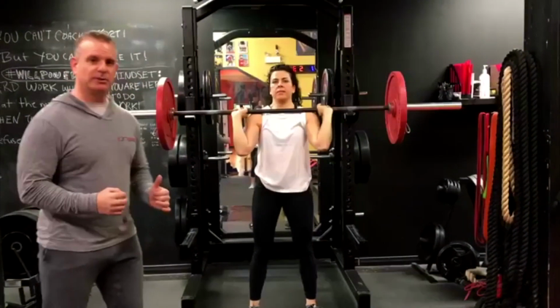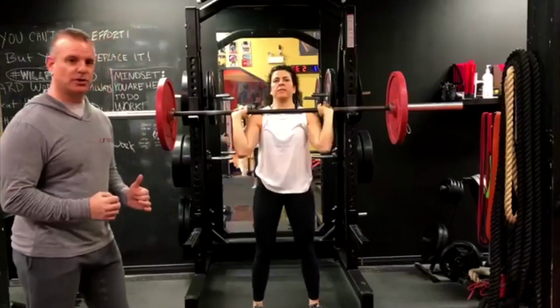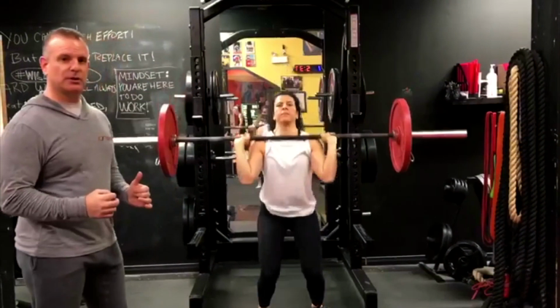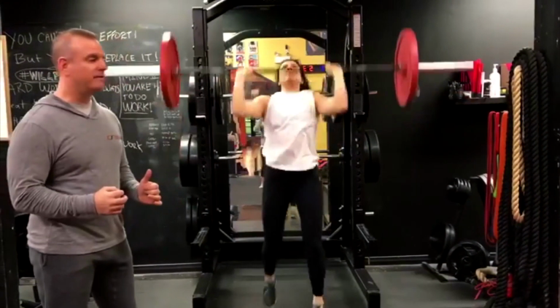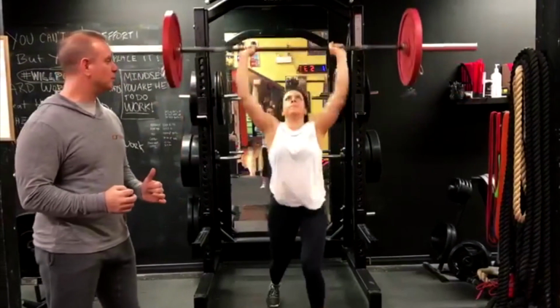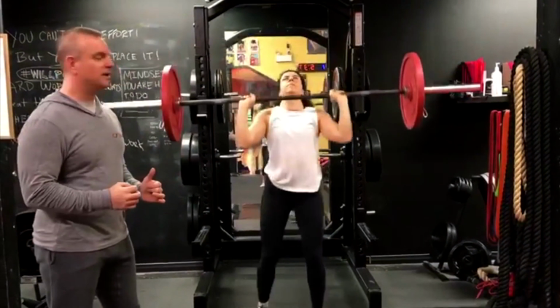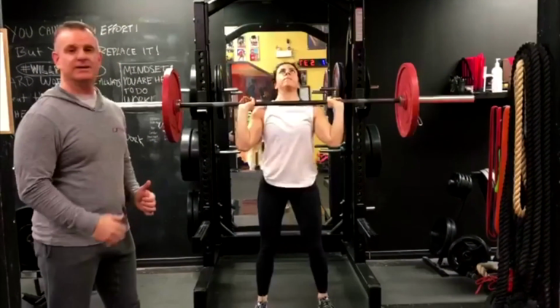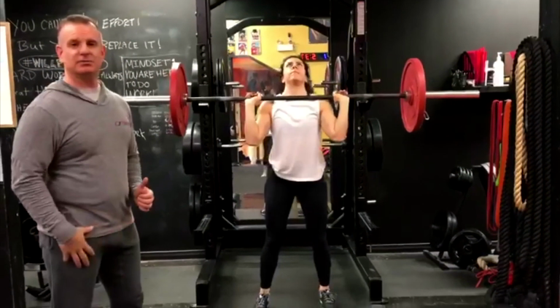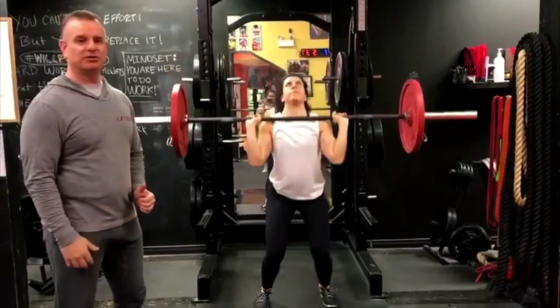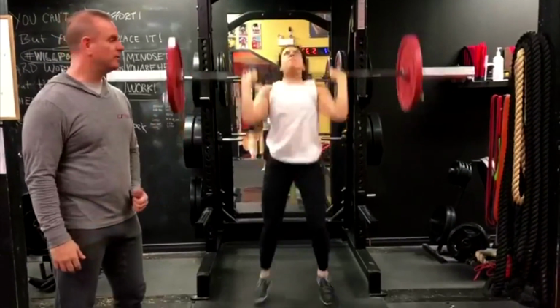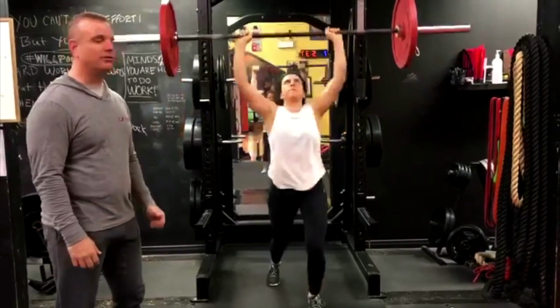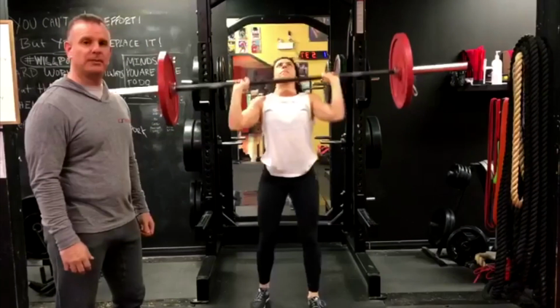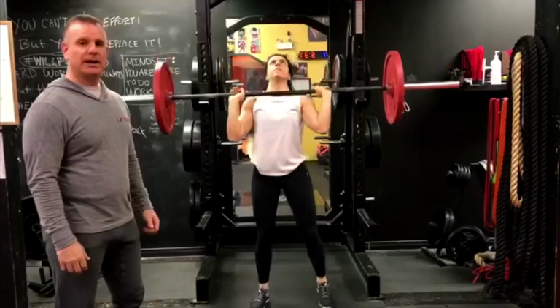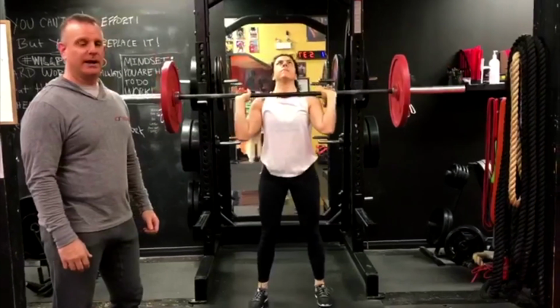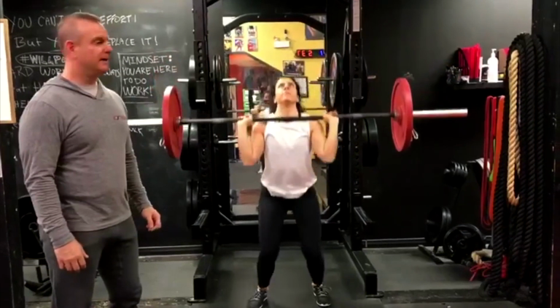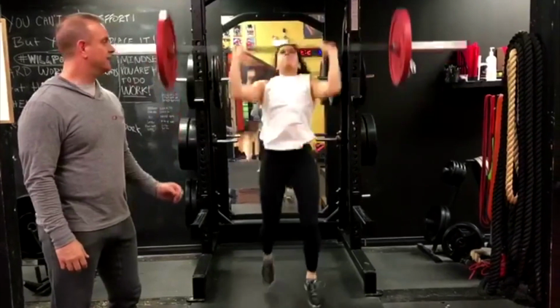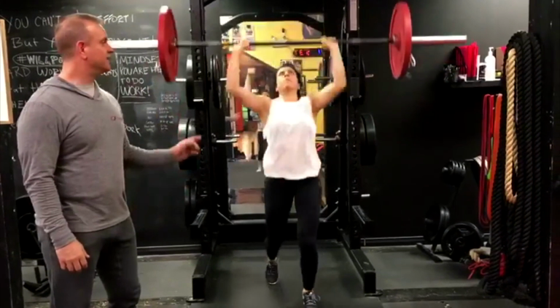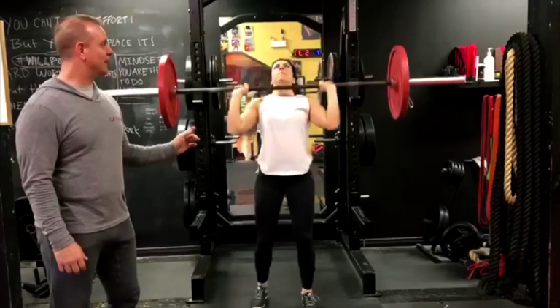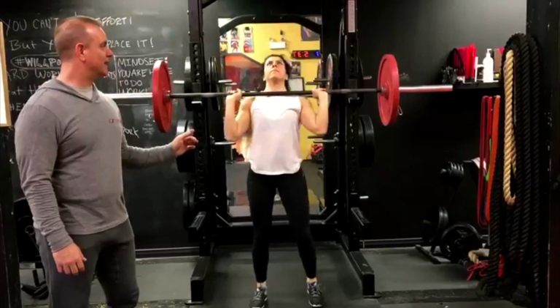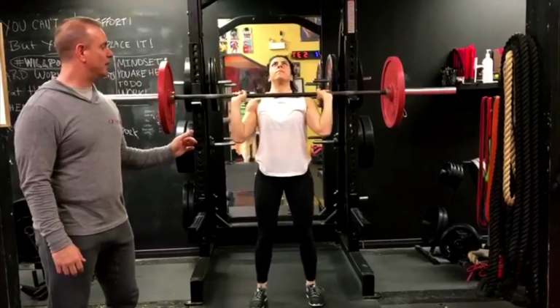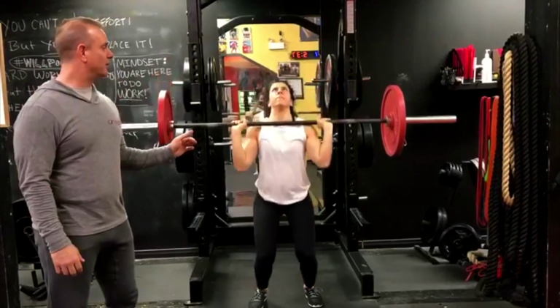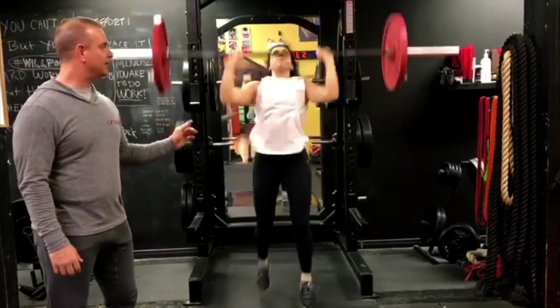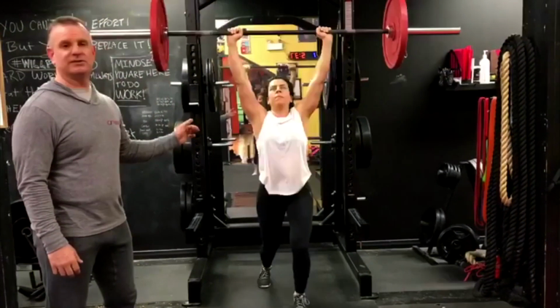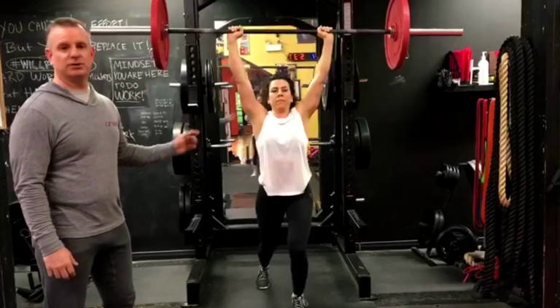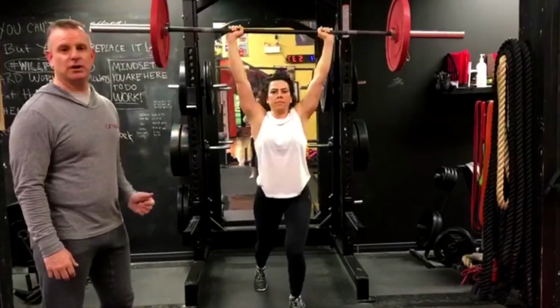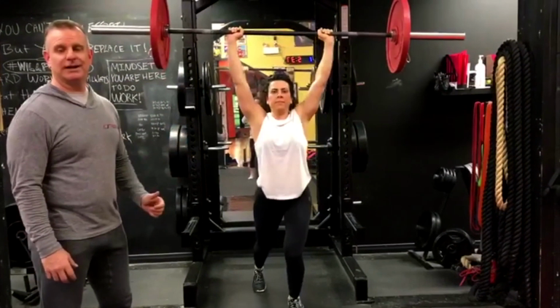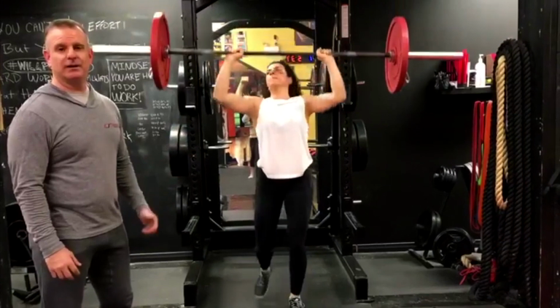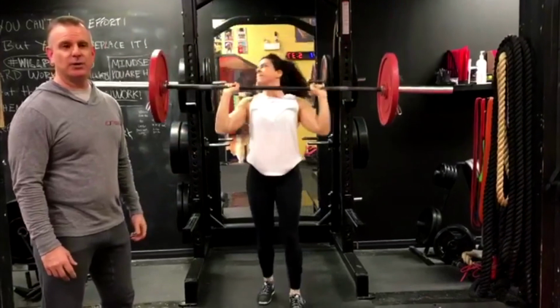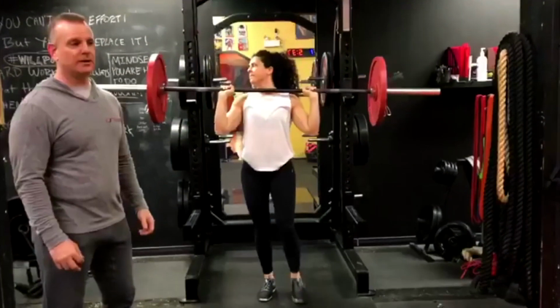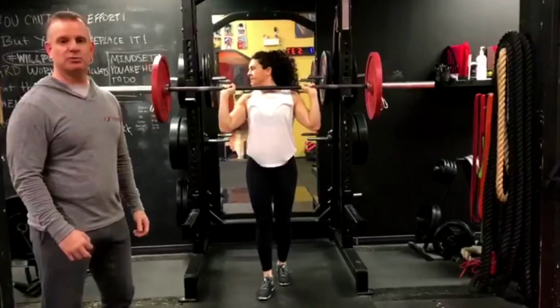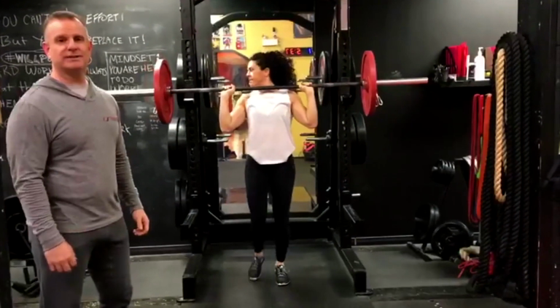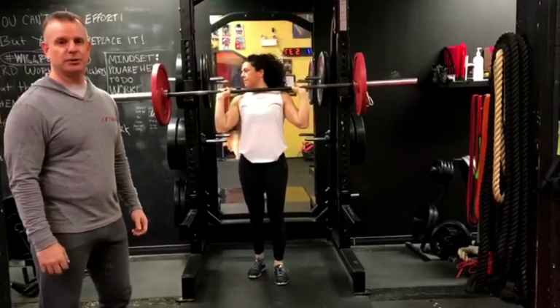You can also add the split jerk for a little more advanced motion — nice and explosive movements, both of them — and the easiest way to get a heavyweight over your head. Gladiator lift of the week: the push press and the split jerk.